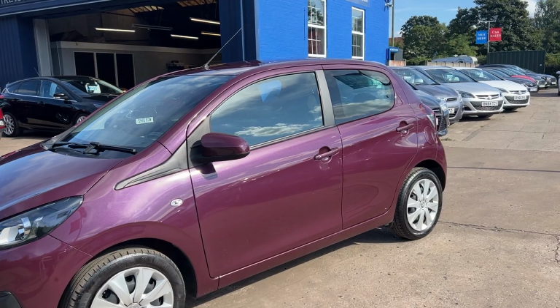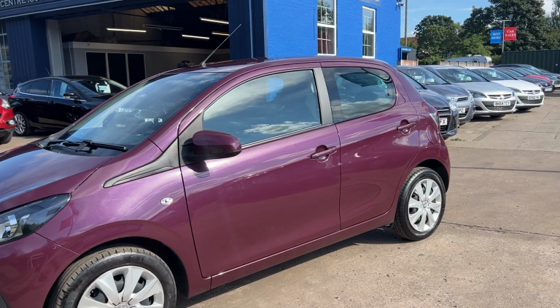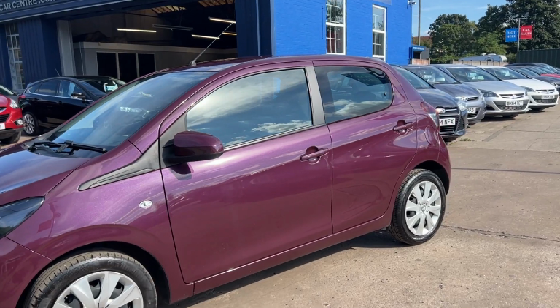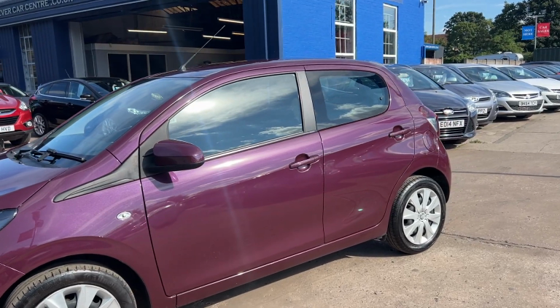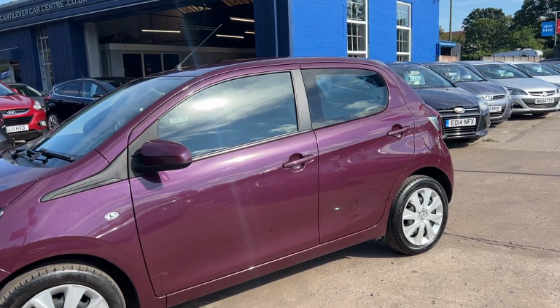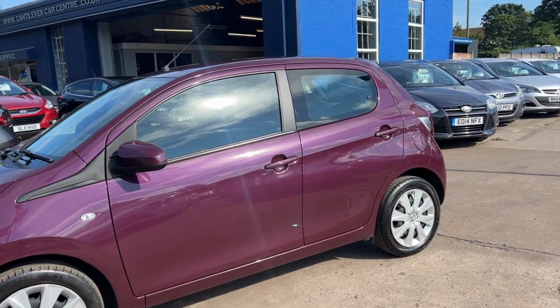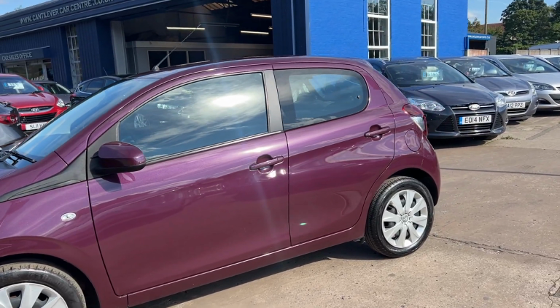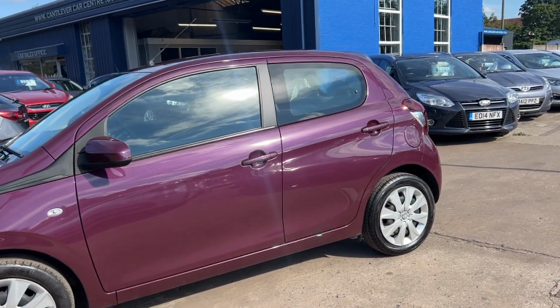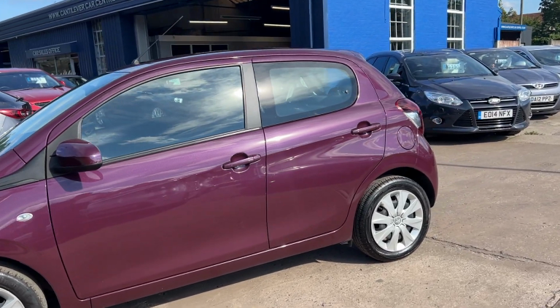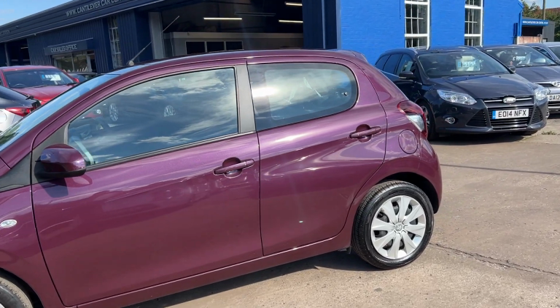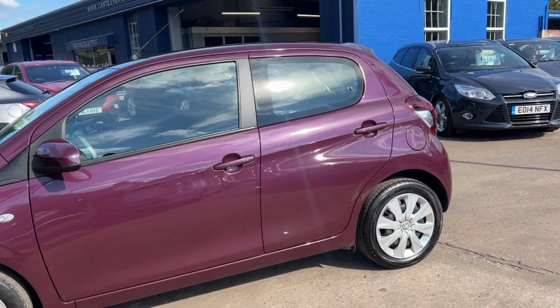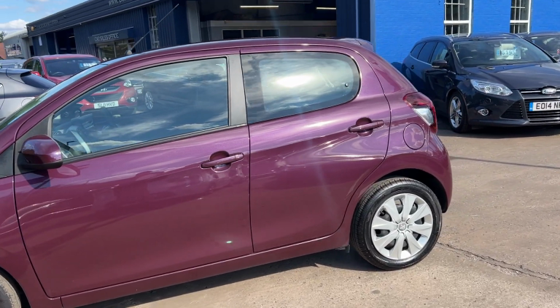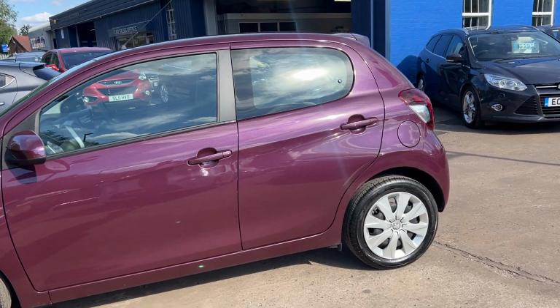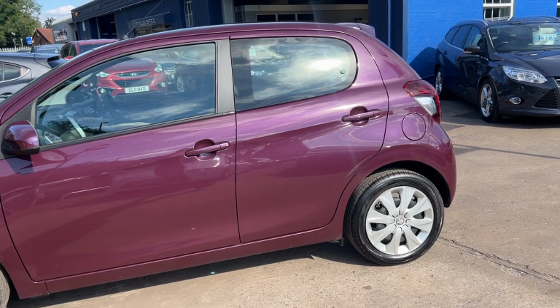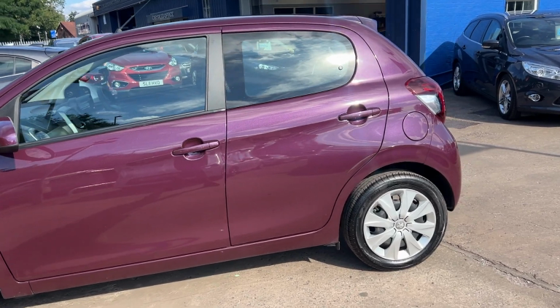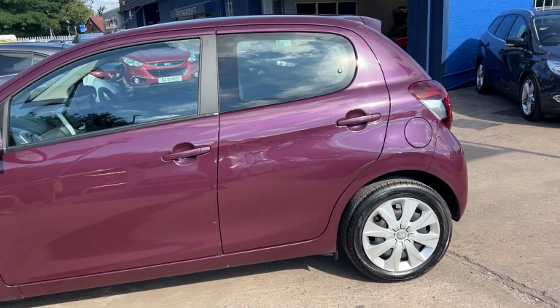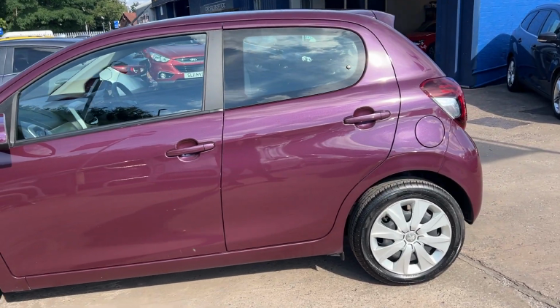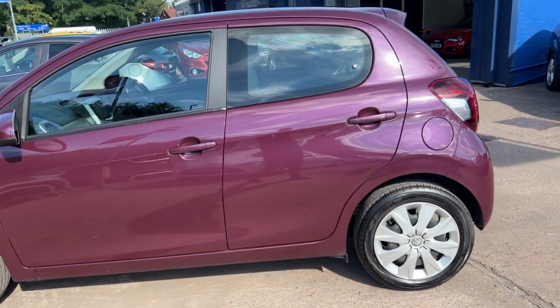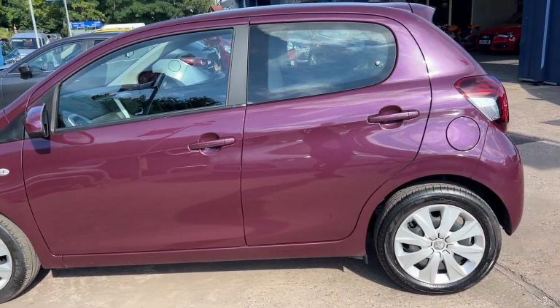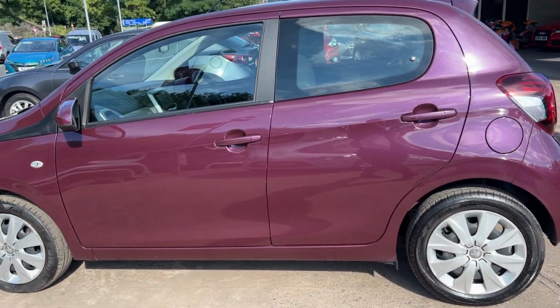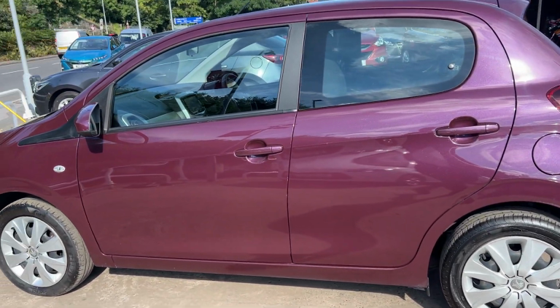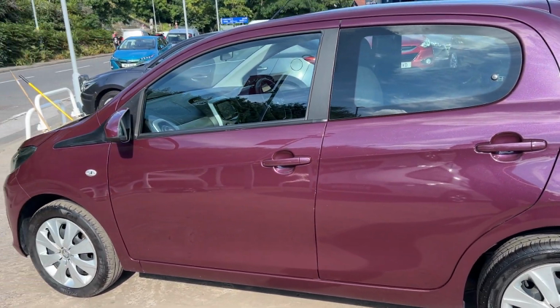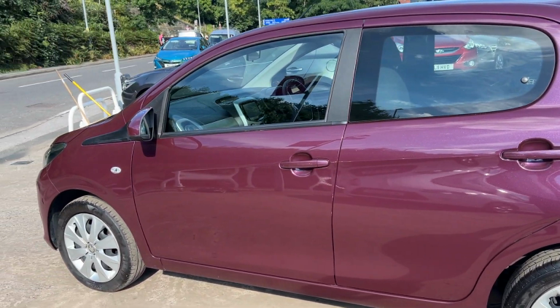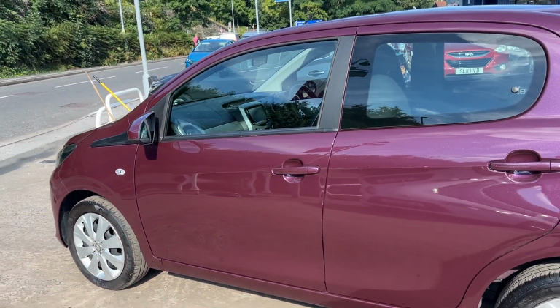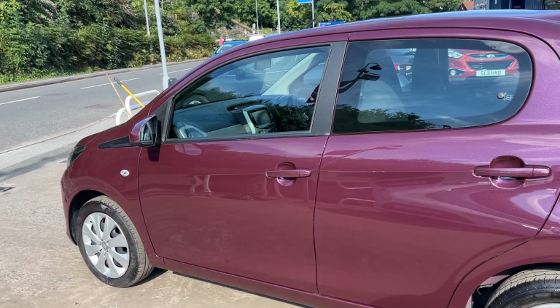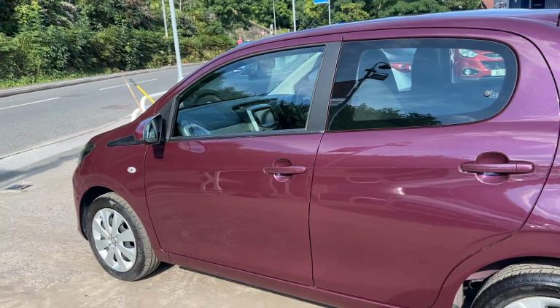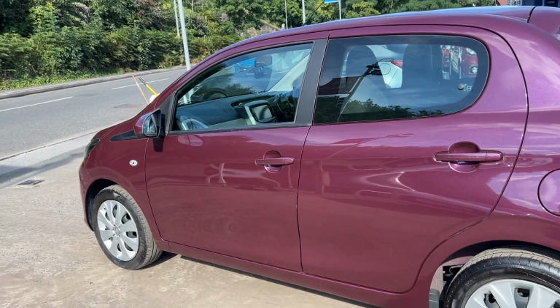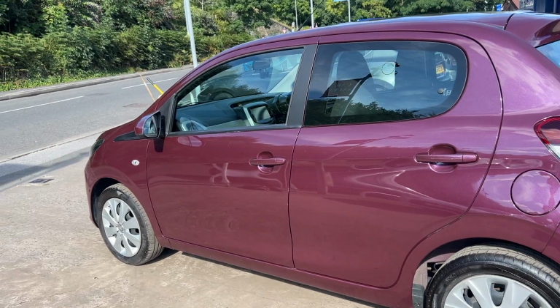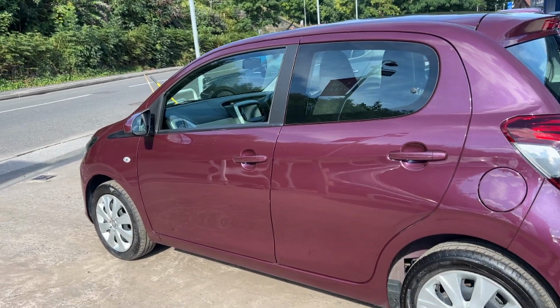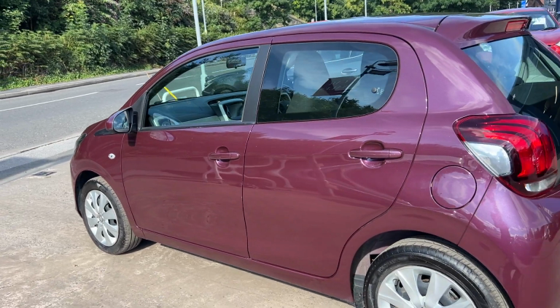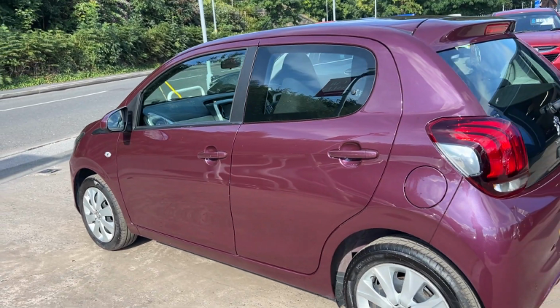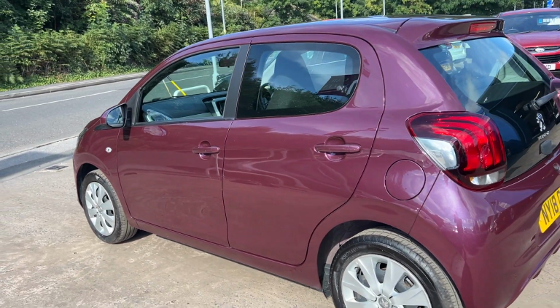This car is a metallic purple, has a 1 litre petrol engine. The car has air conditioning, electric windows, cruise control, and it's a 5 speed.